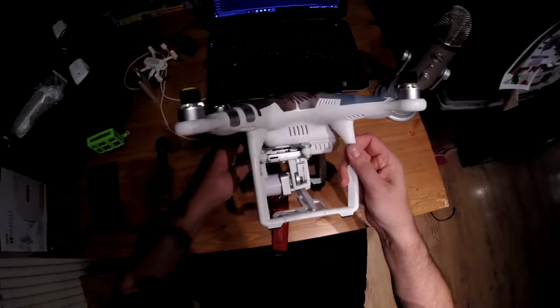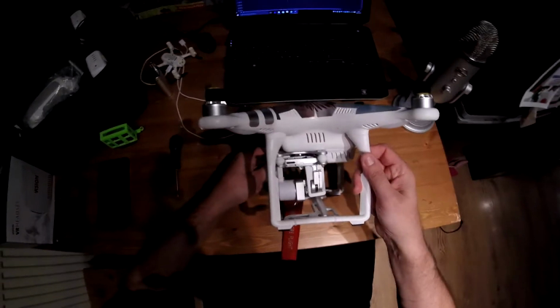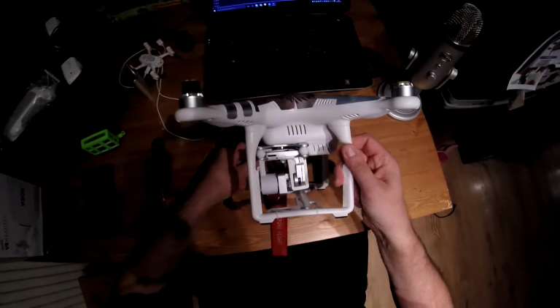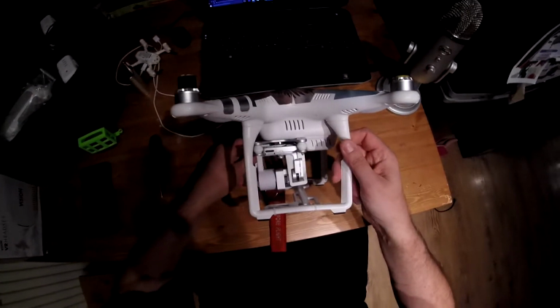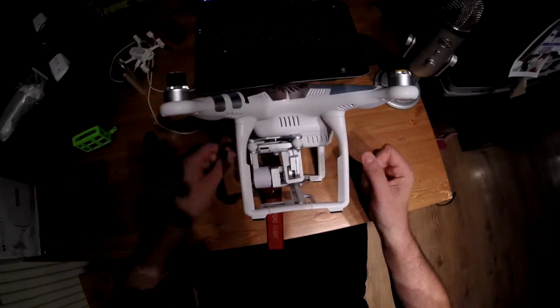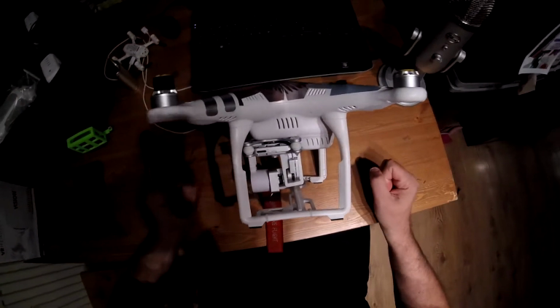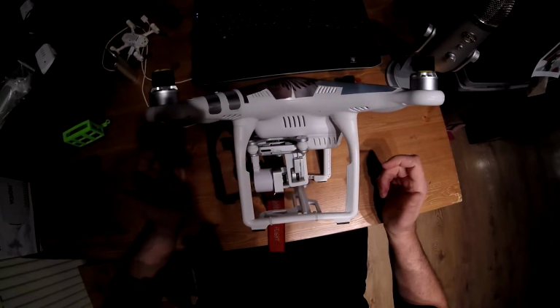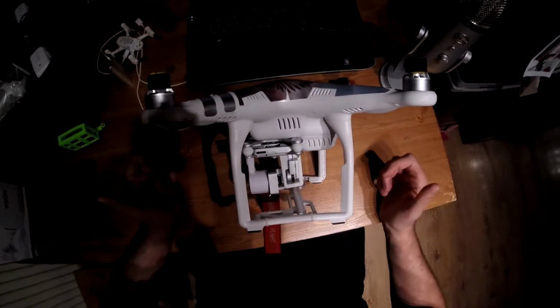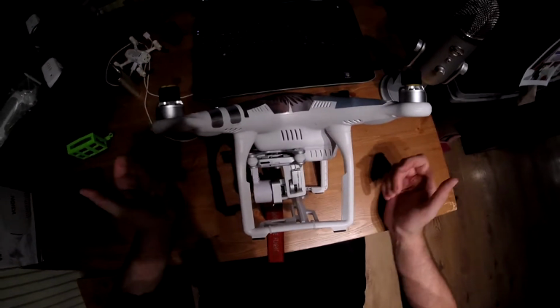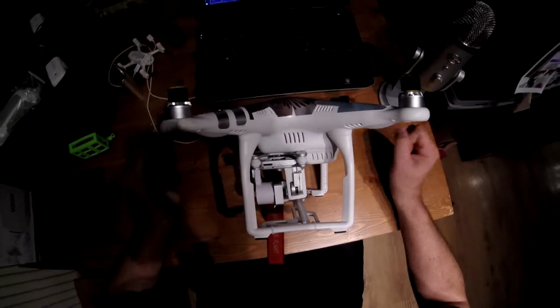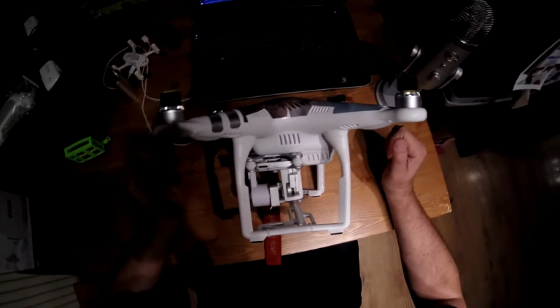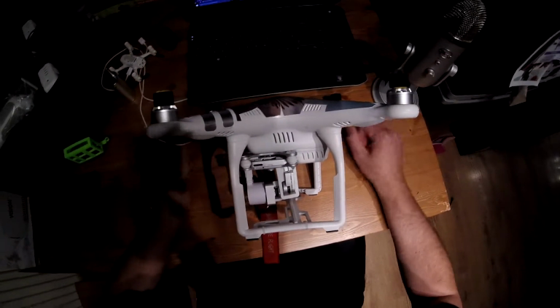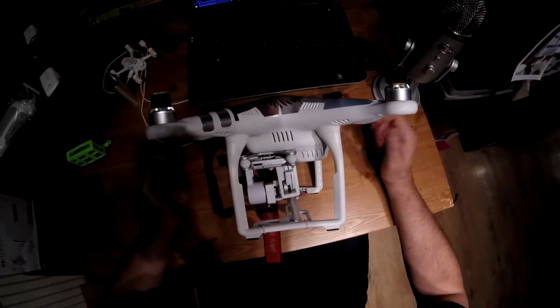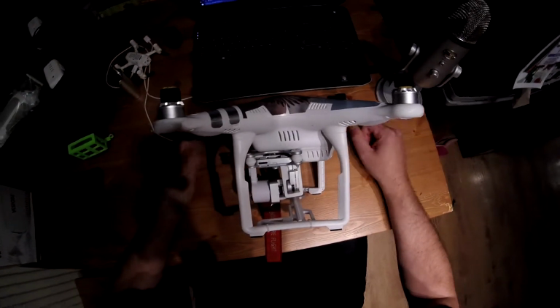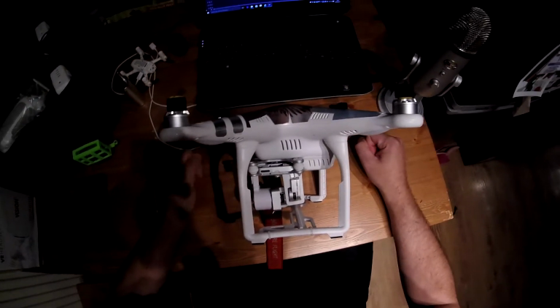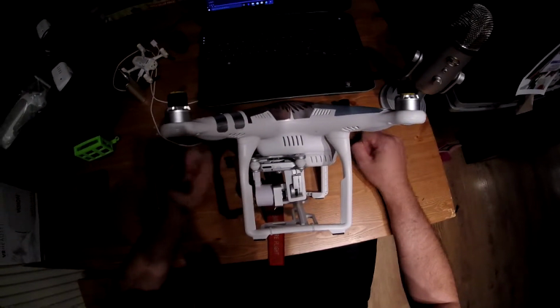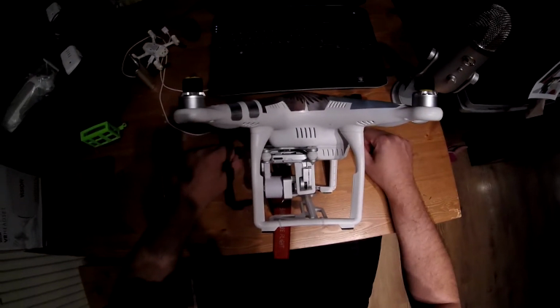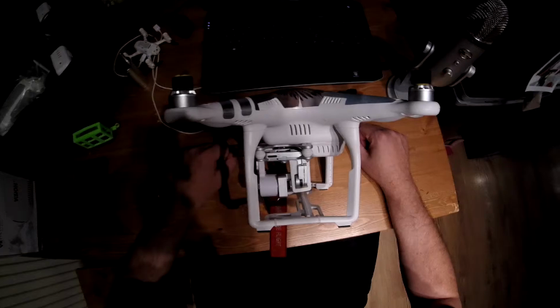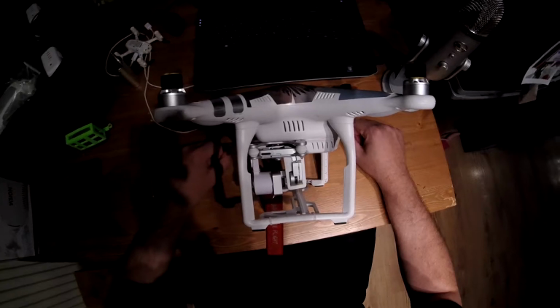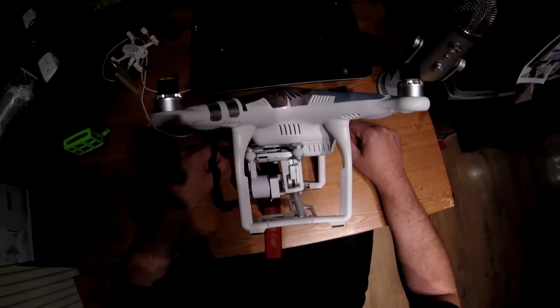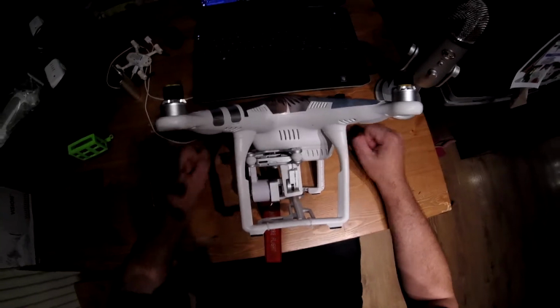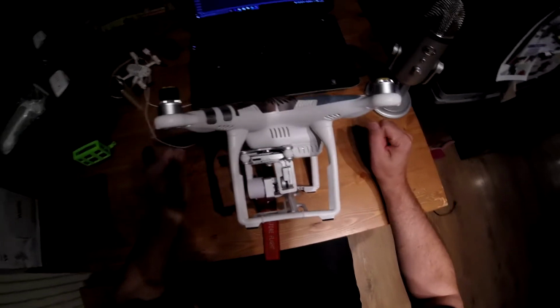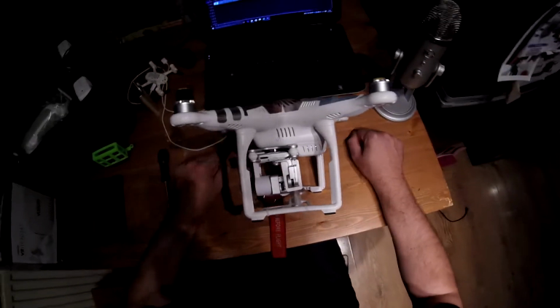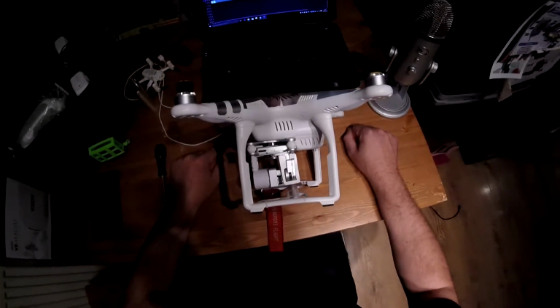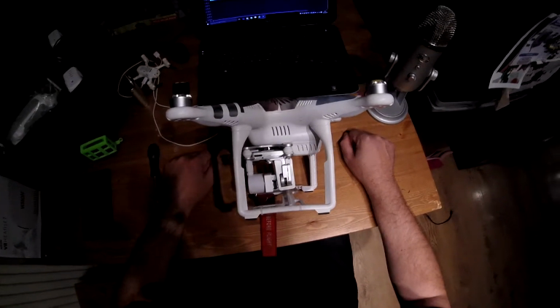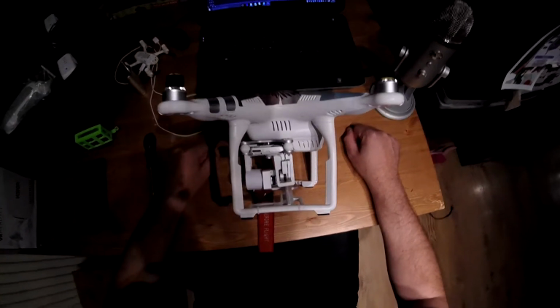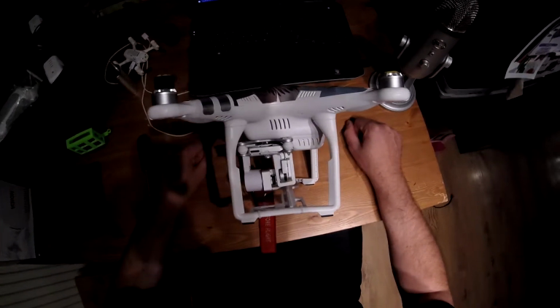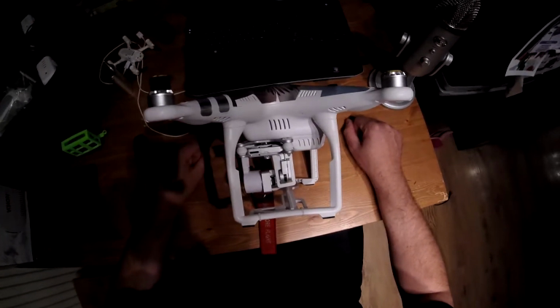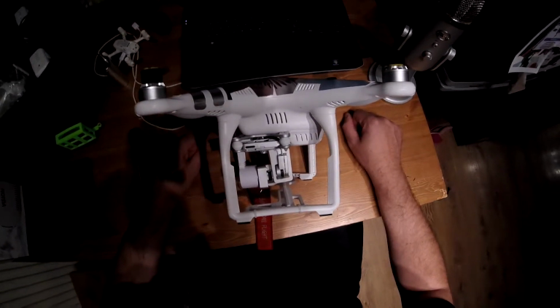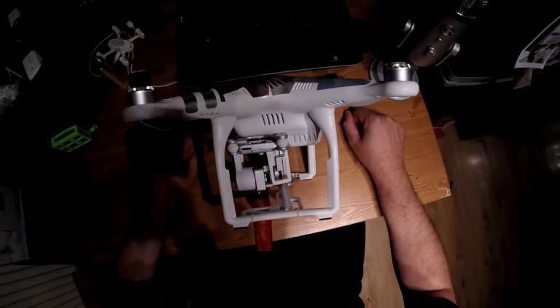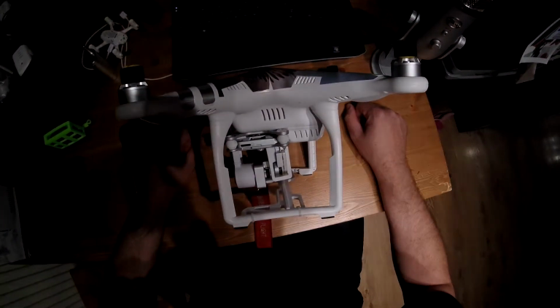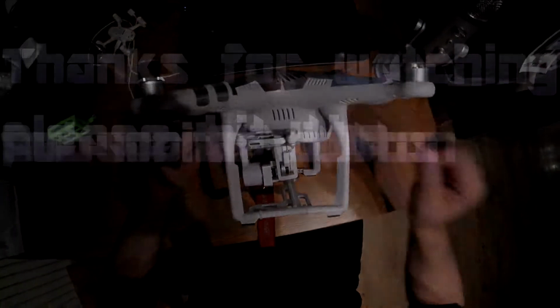So yeah, fitting a gimbal saver will hopefully, at some point, save your gimbal. Another short video — thanks very much for watching. Safe flying, and as always, I'll see you soon.